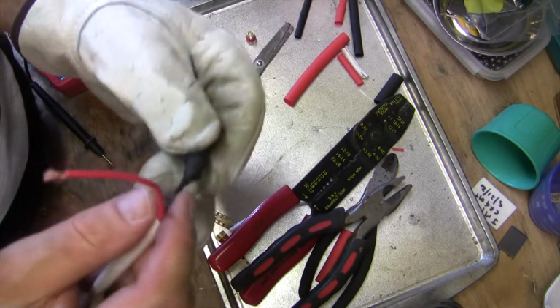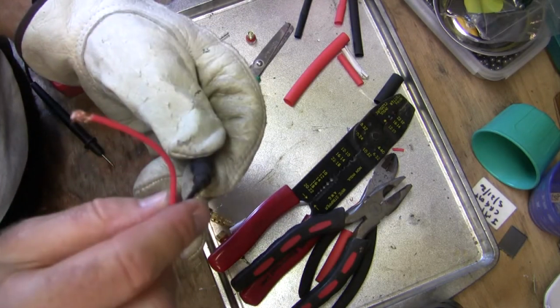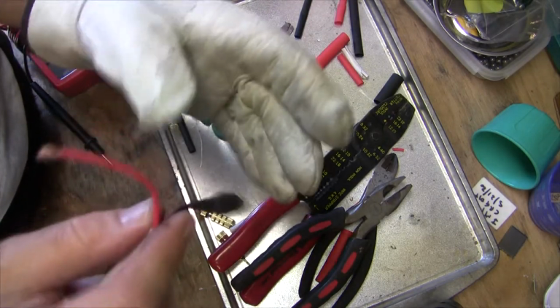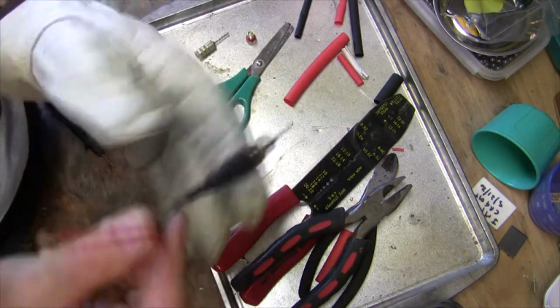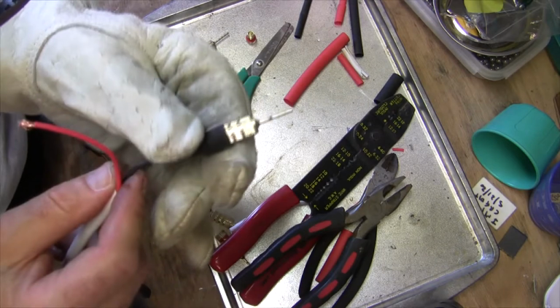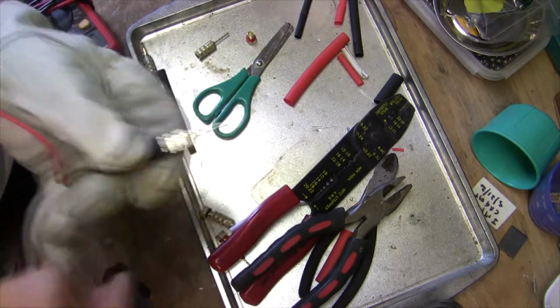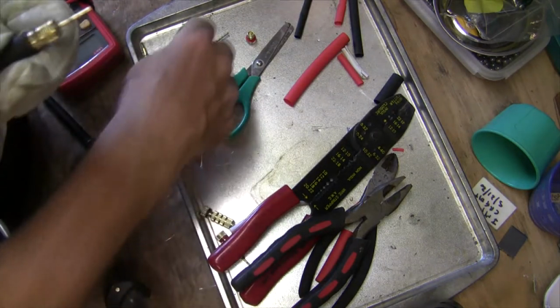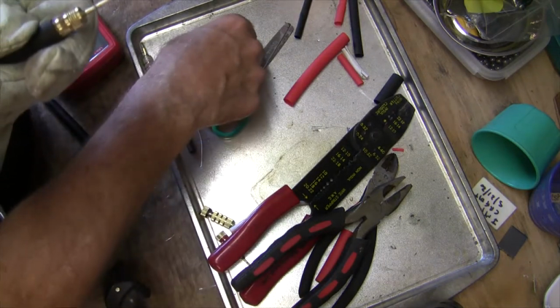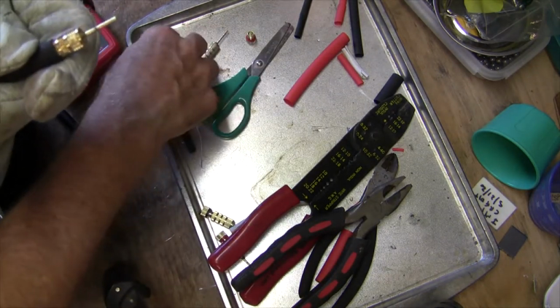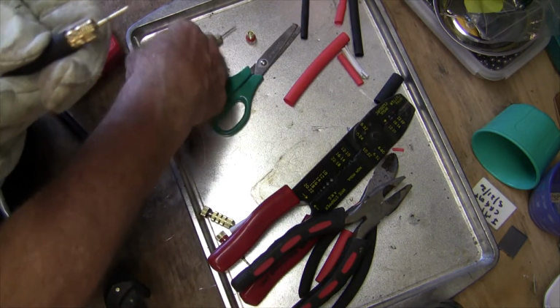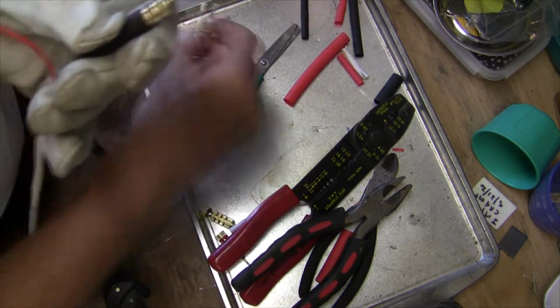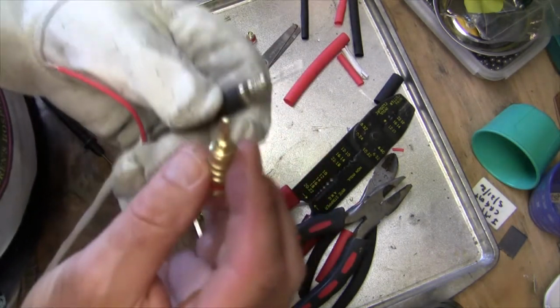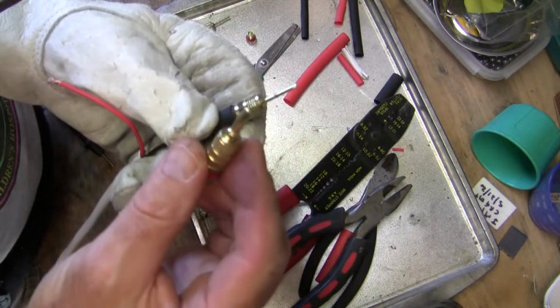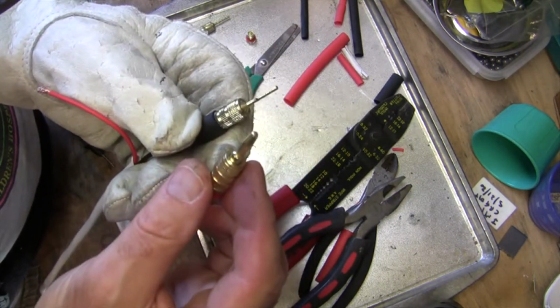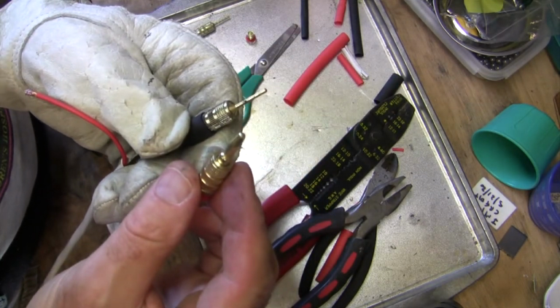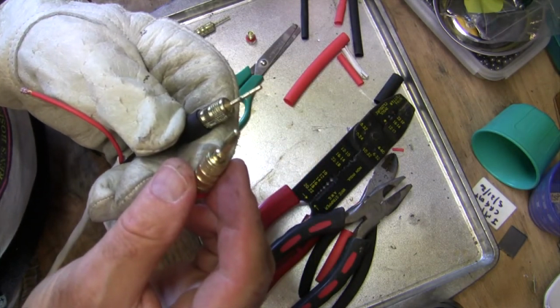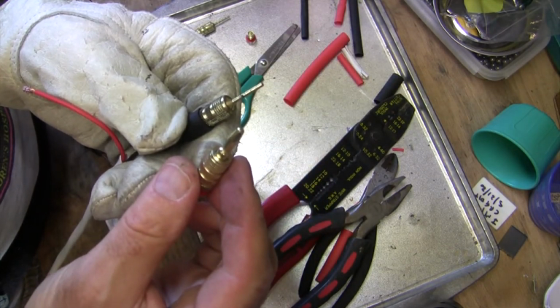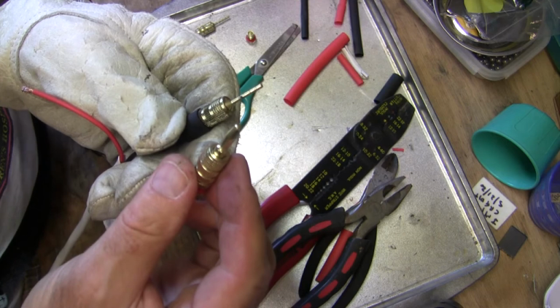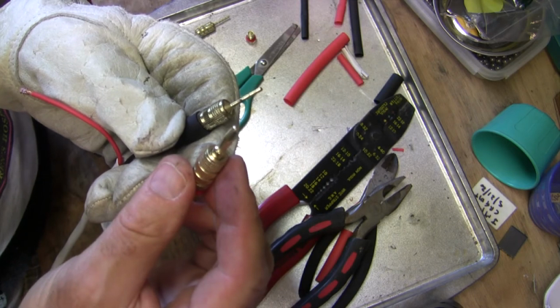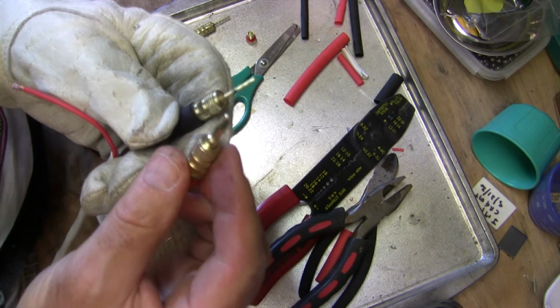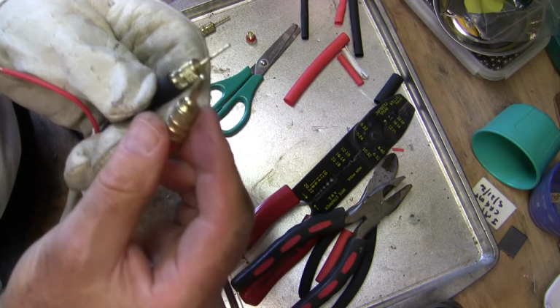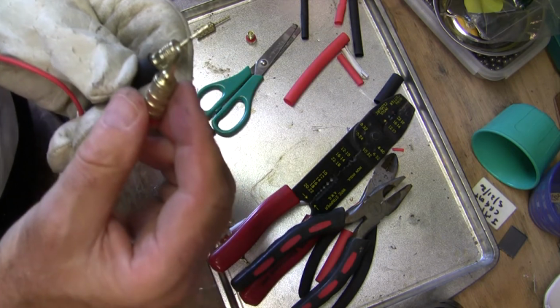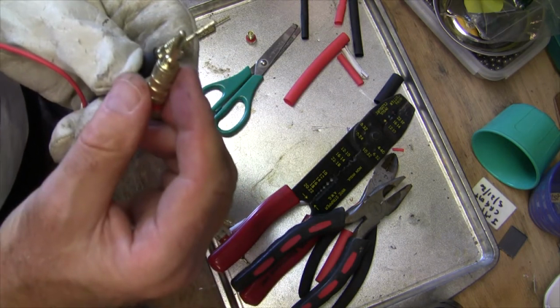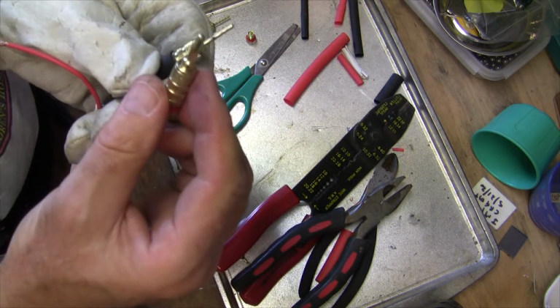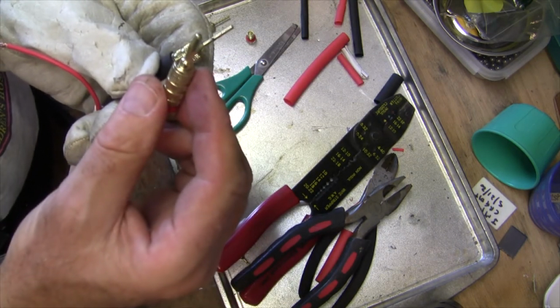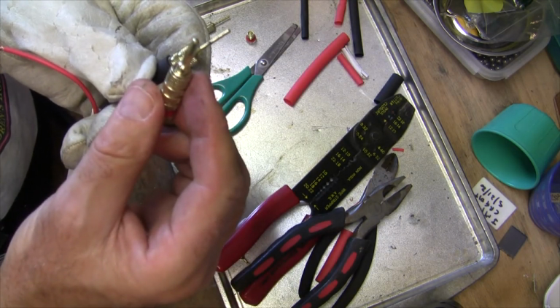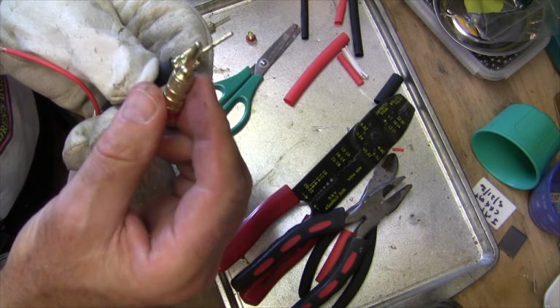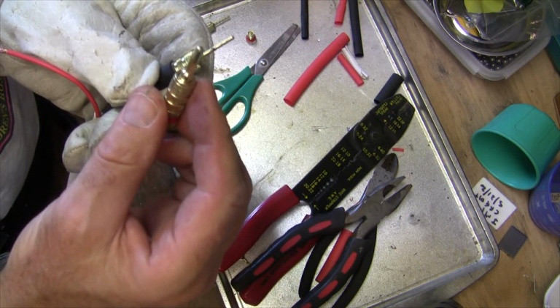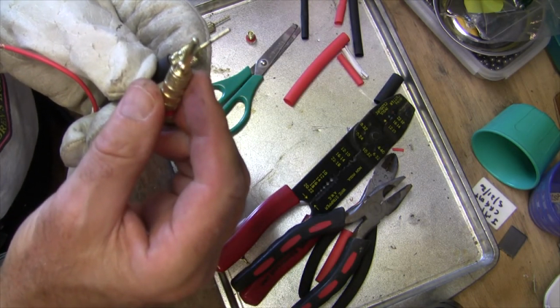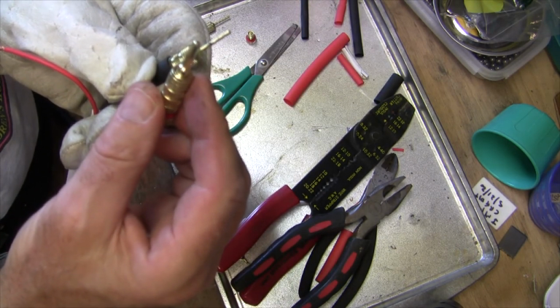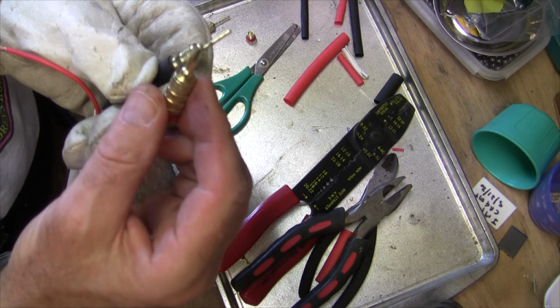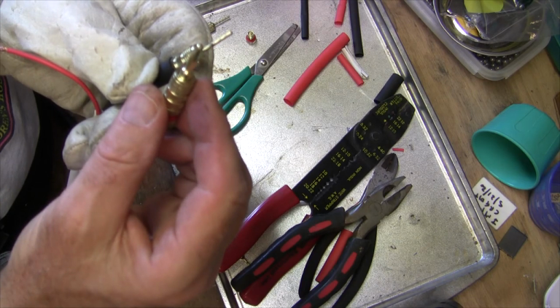We'll just do the other ones and then do the other side with the banana plugs. Then we'll have our wires ready to go to hook up our new Atmos speakers. For the other speakers, we're just going to reuse the wires we already have, so that'll save a lot of time.